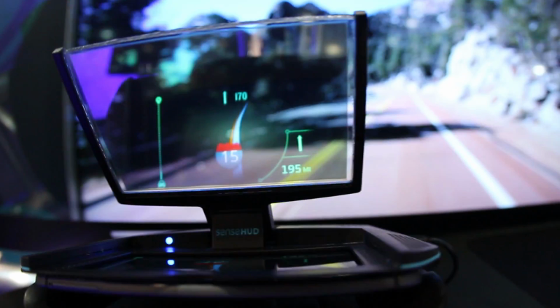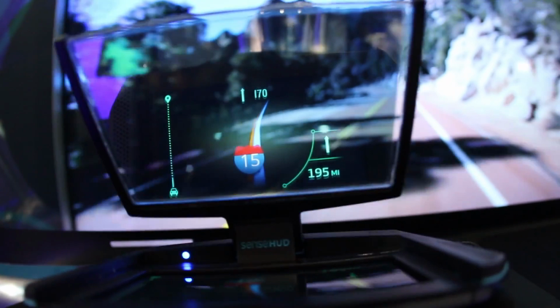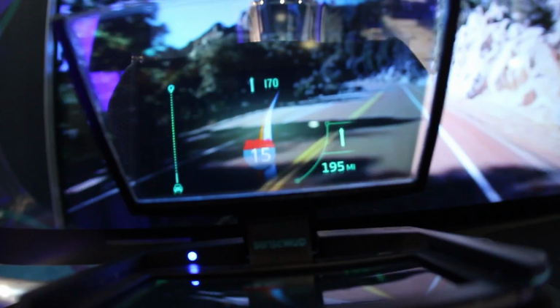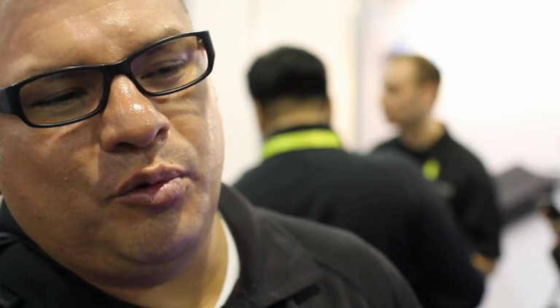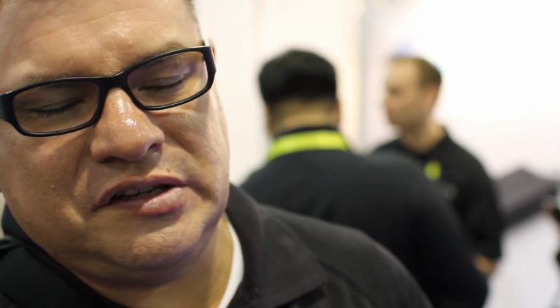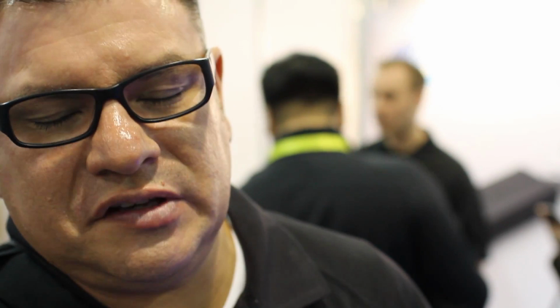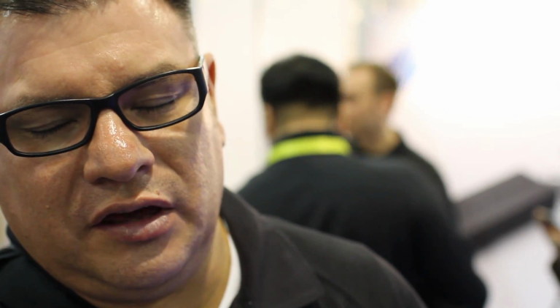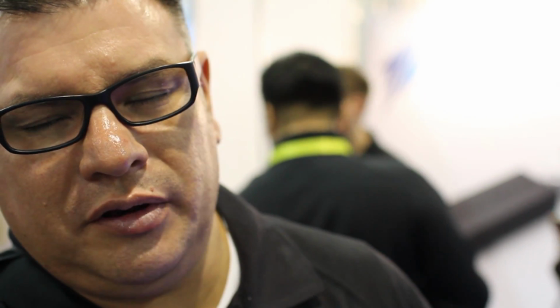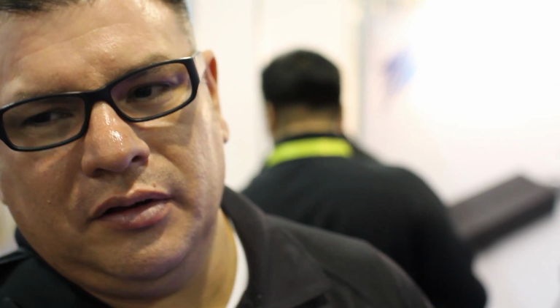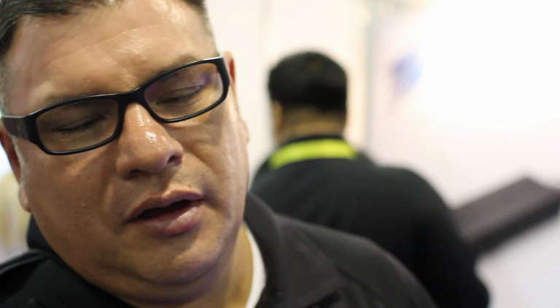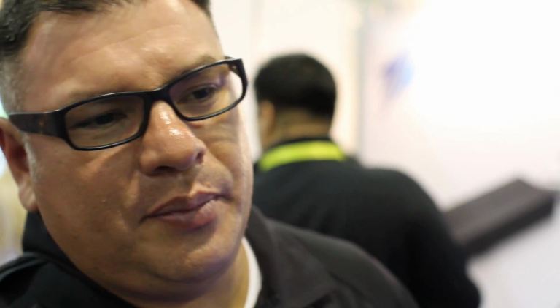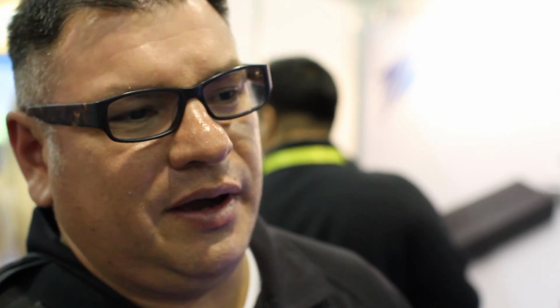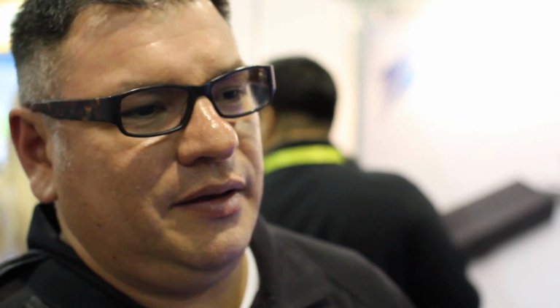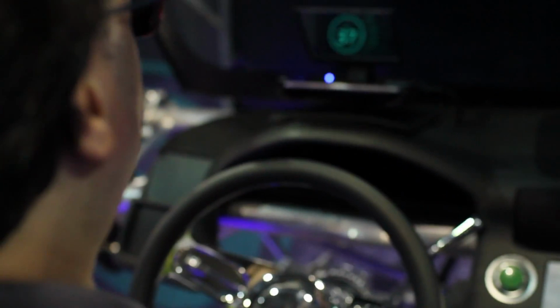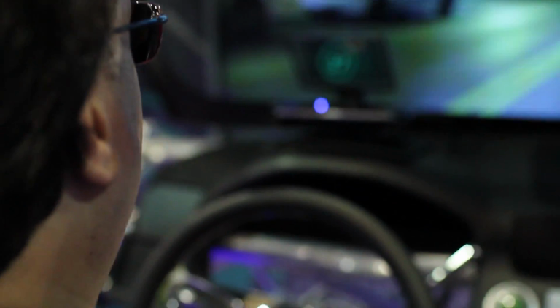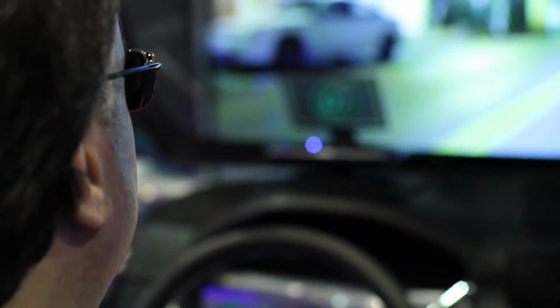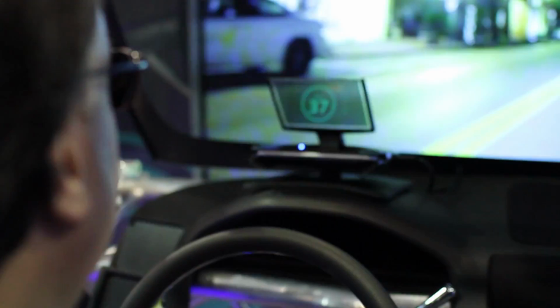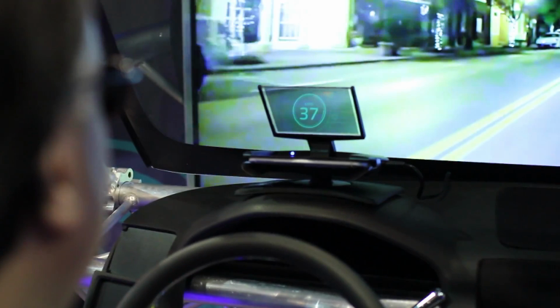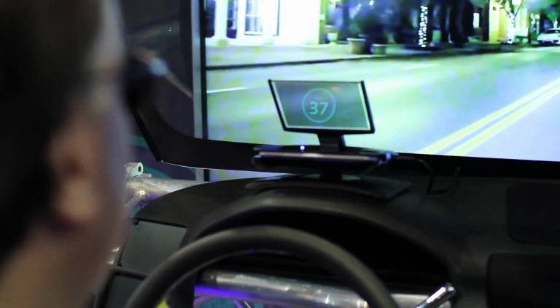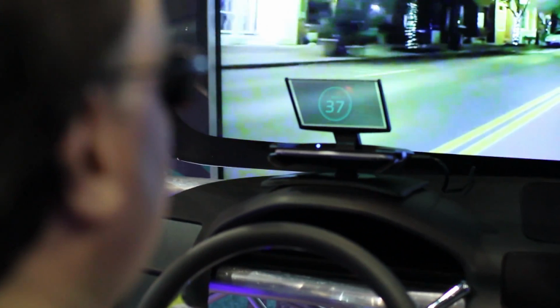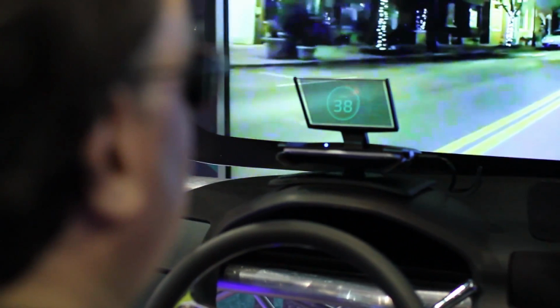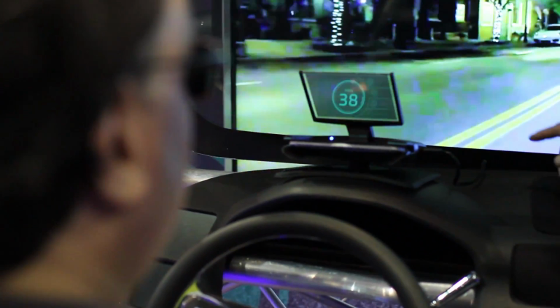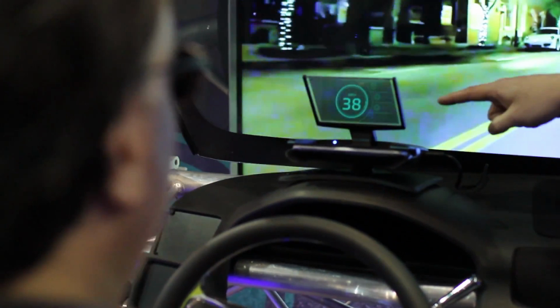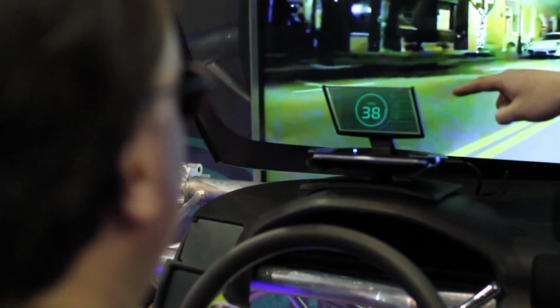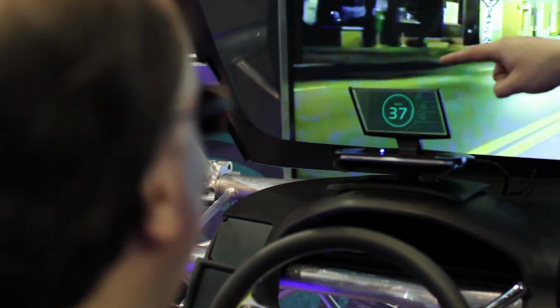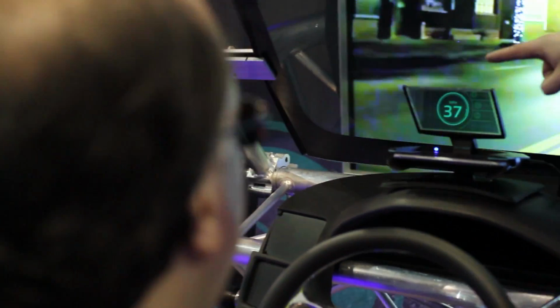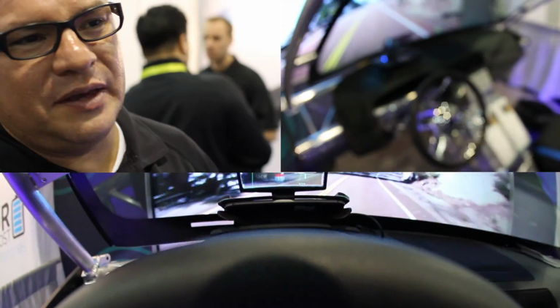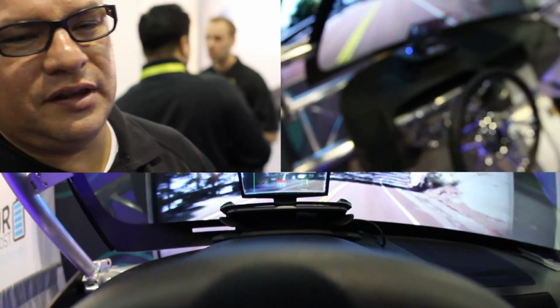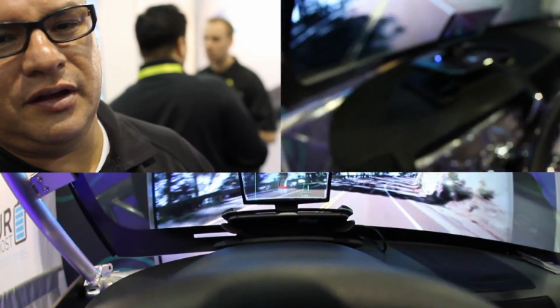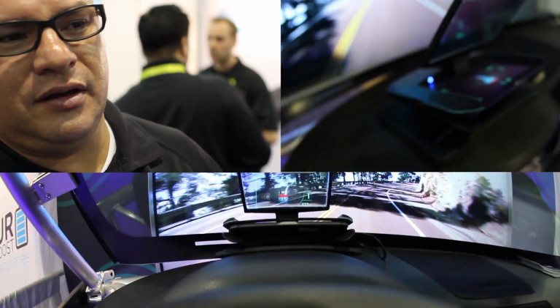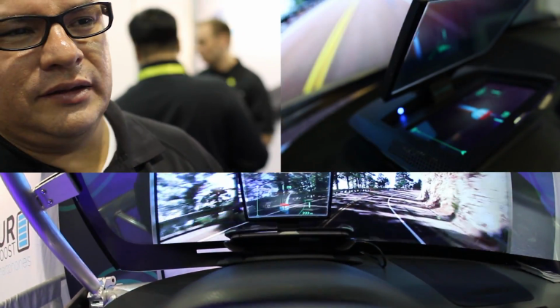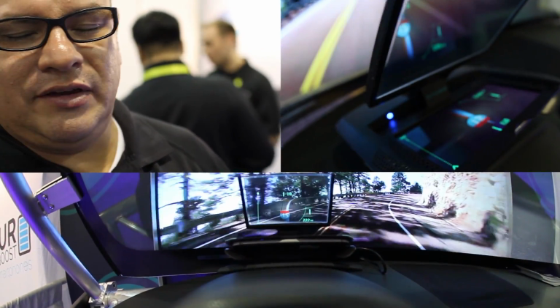I was interested in the other one, but this is simple. It's just using your phone to display, basically, the navigation.